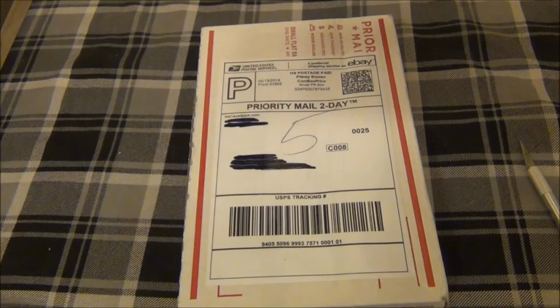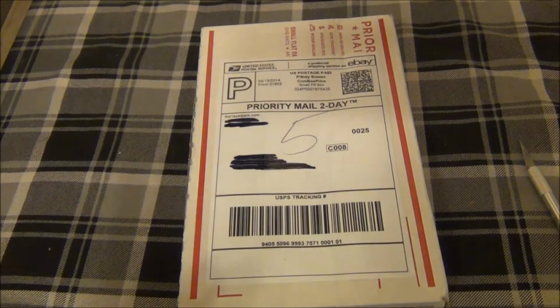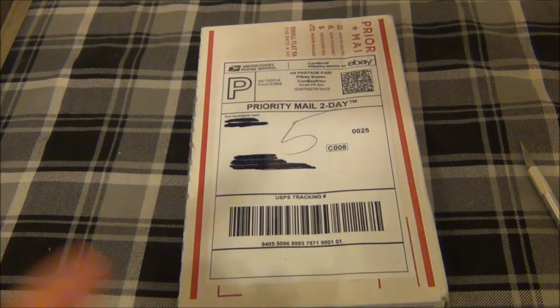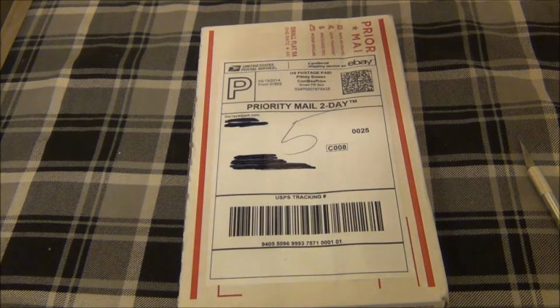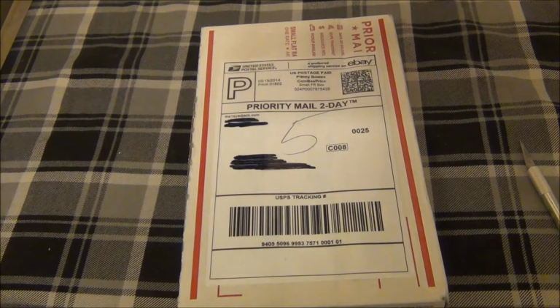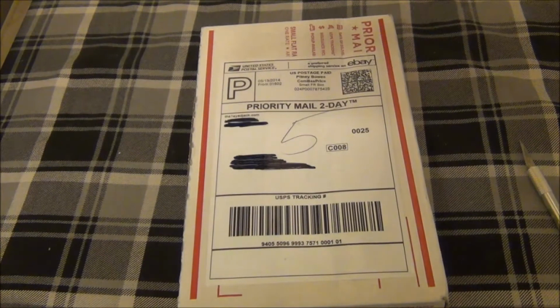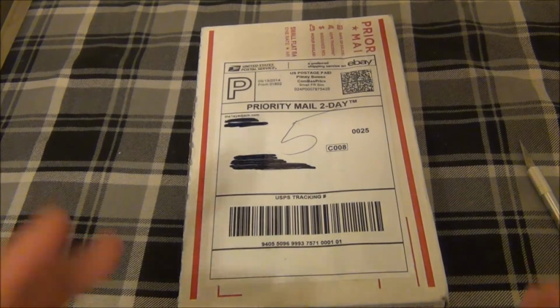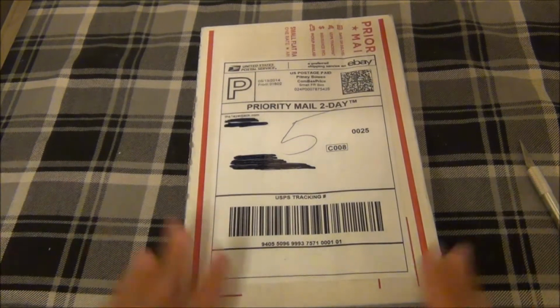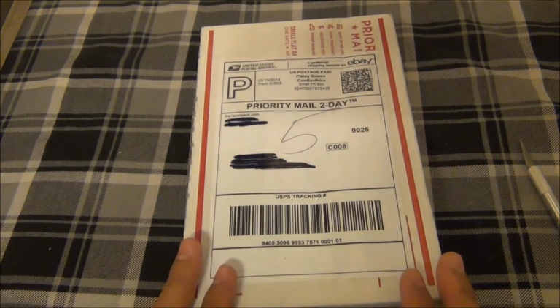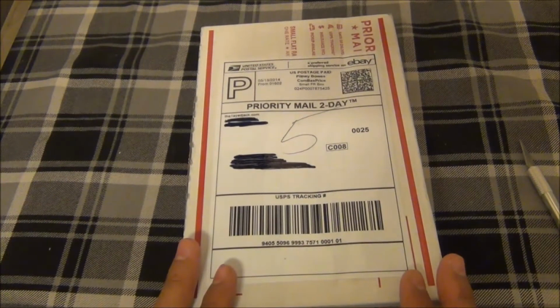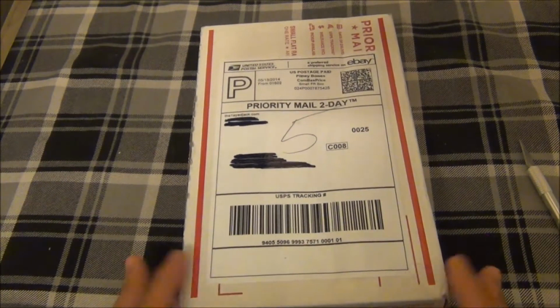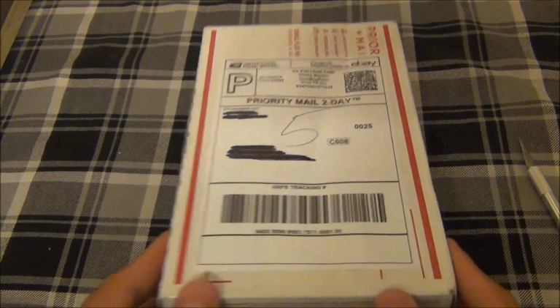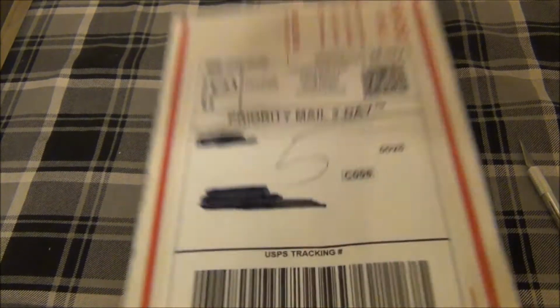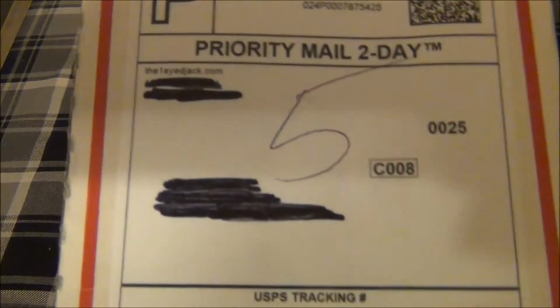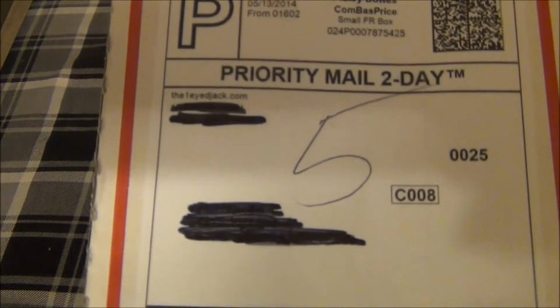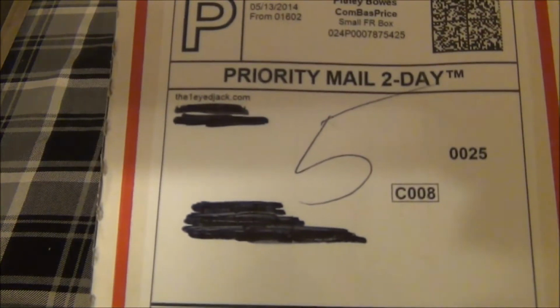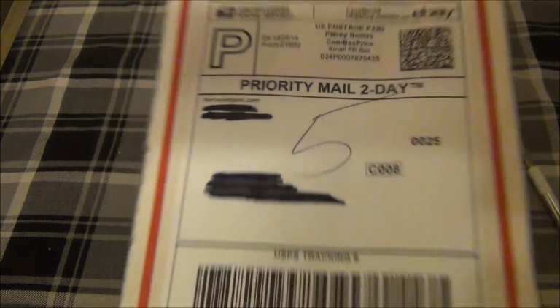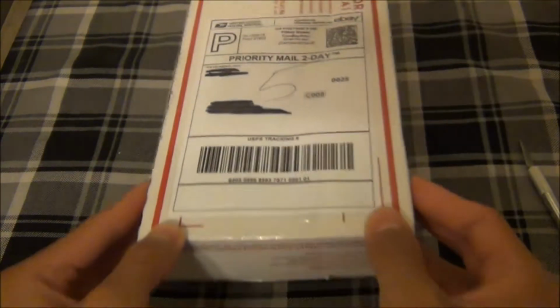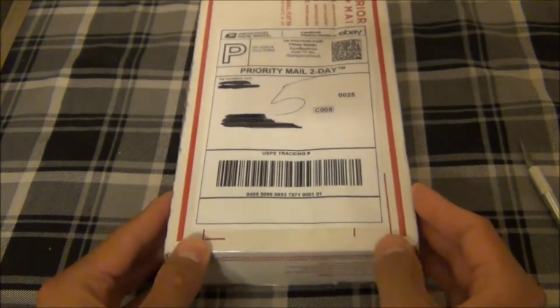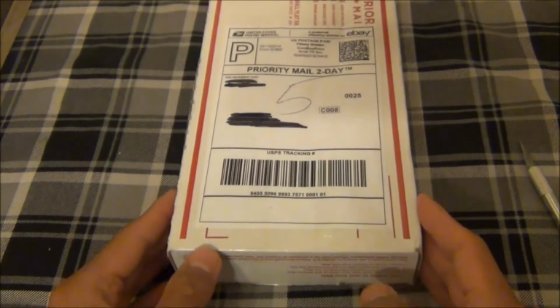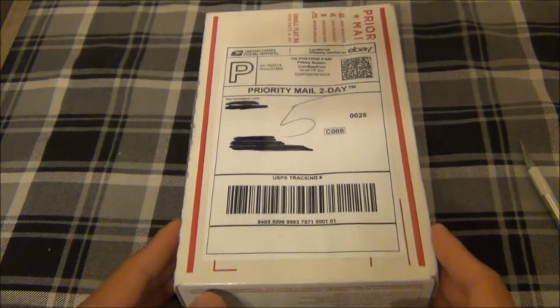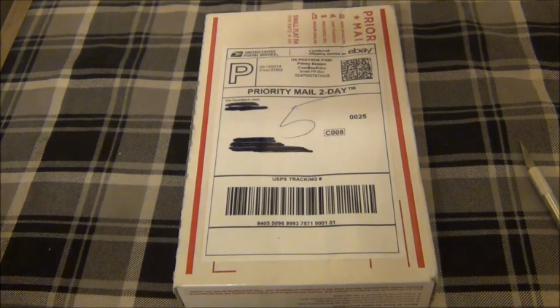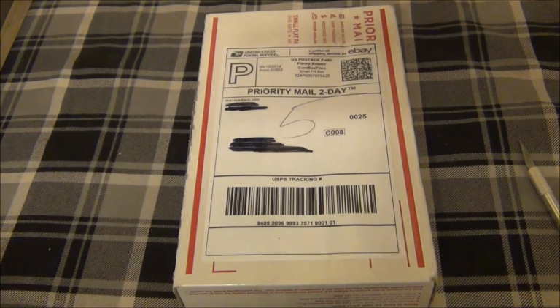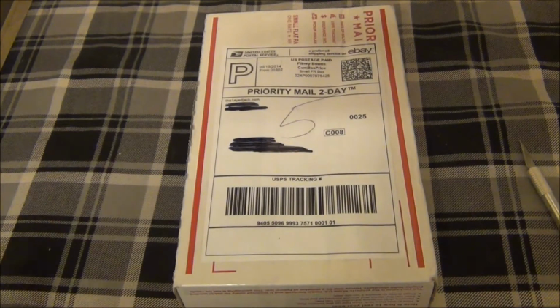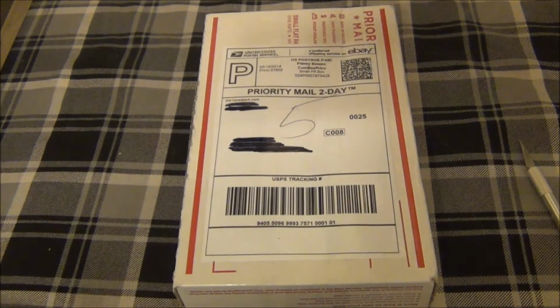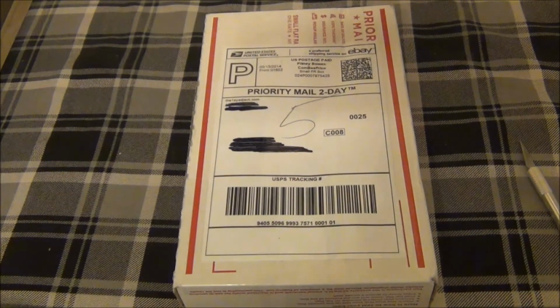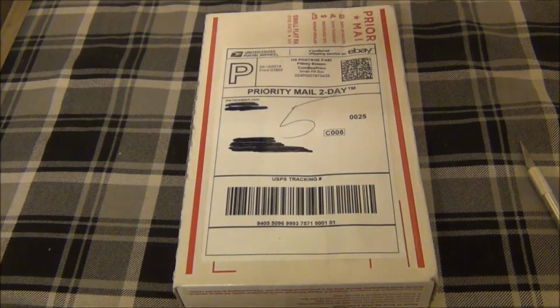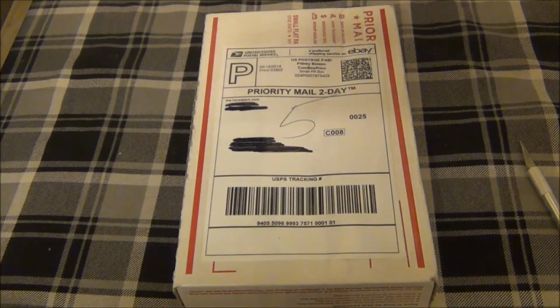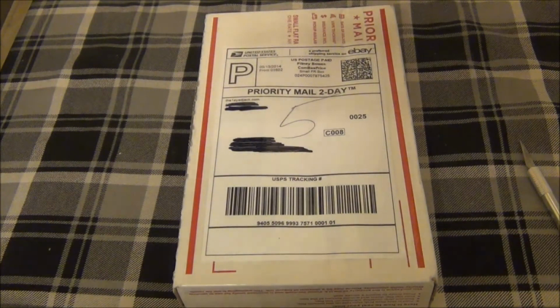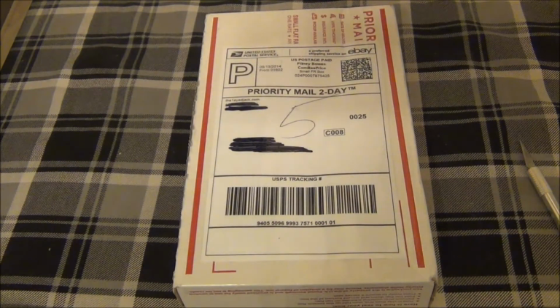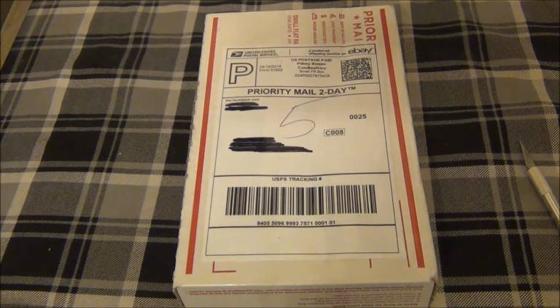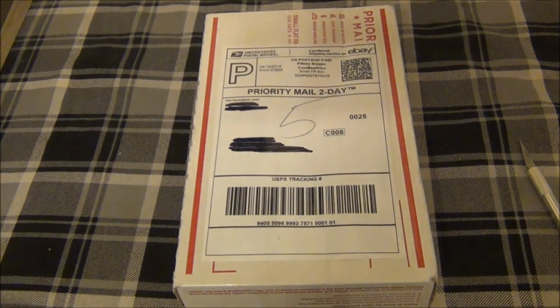Hey guys, I'm back again today with another unboxing, this time coming from TheOneEyeJack.com. Now, many of you guys have probably been wondering how come I haven't been uploading as many videos on YouTube.